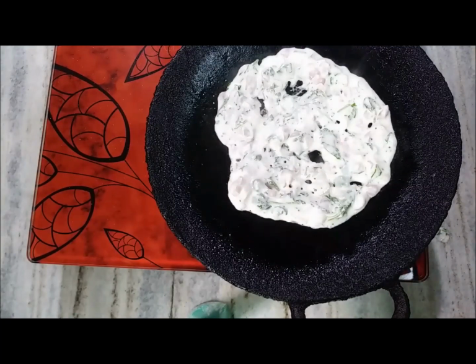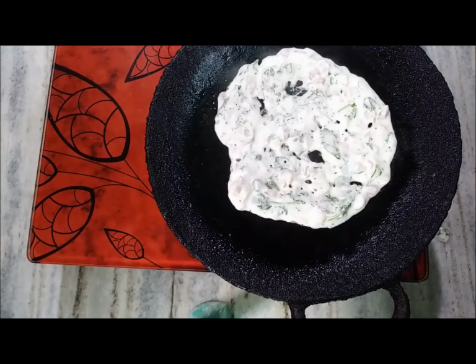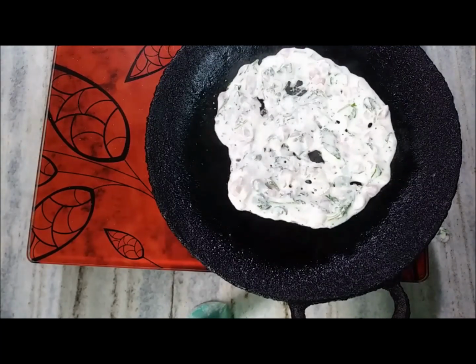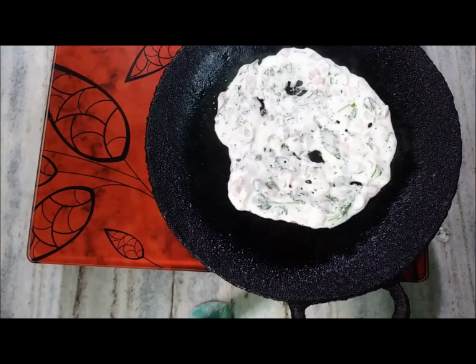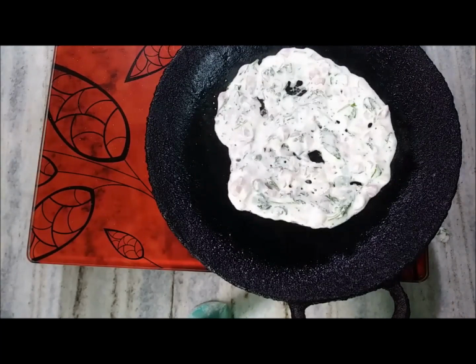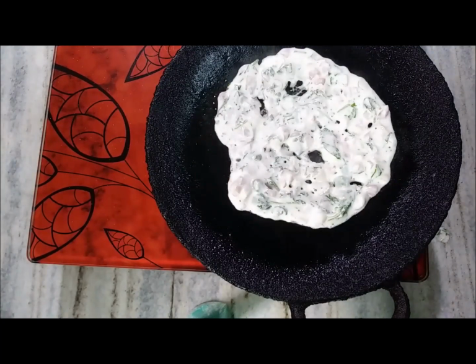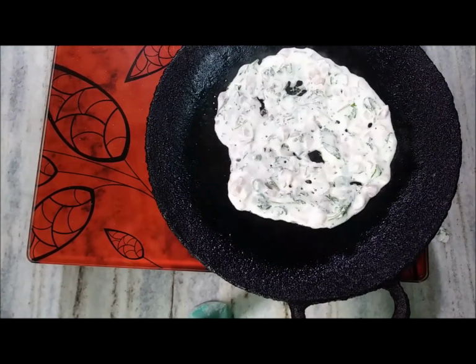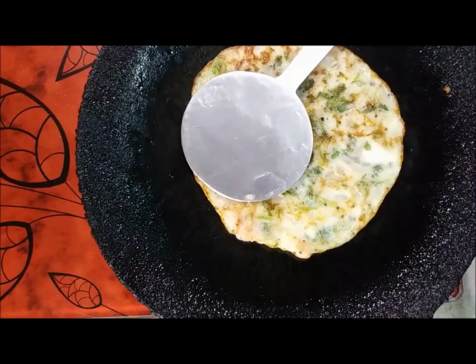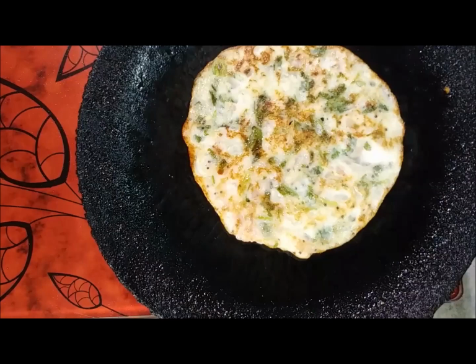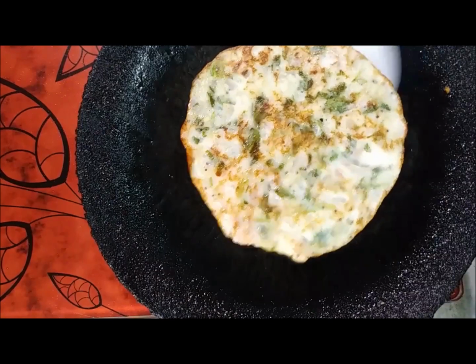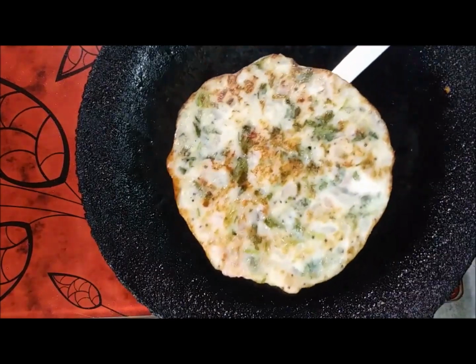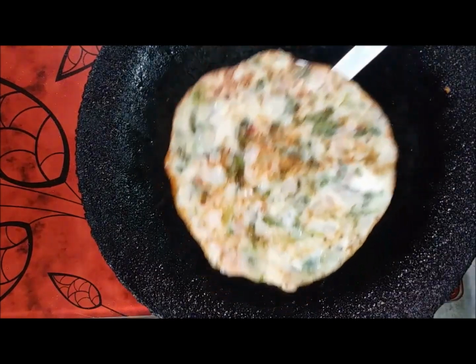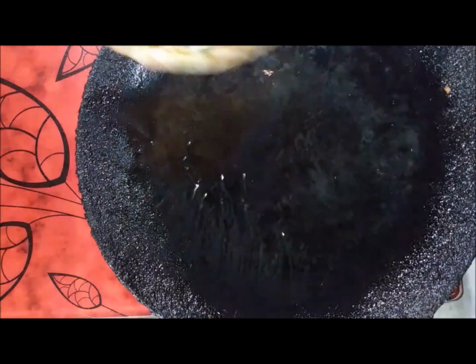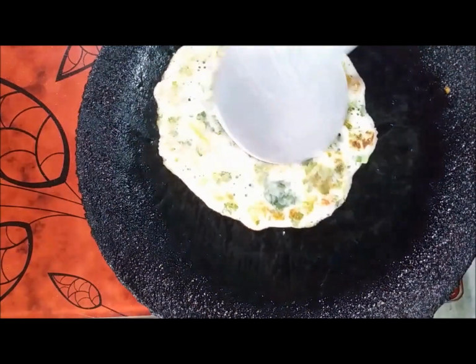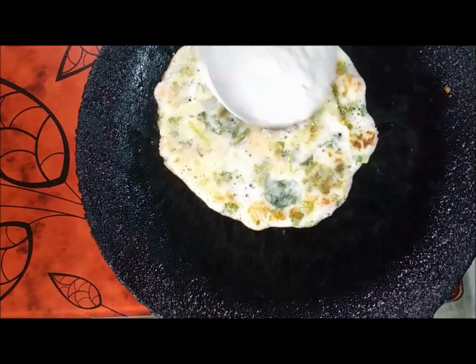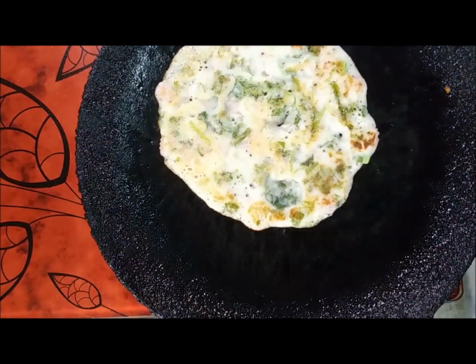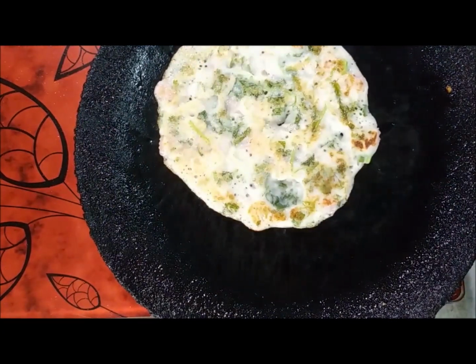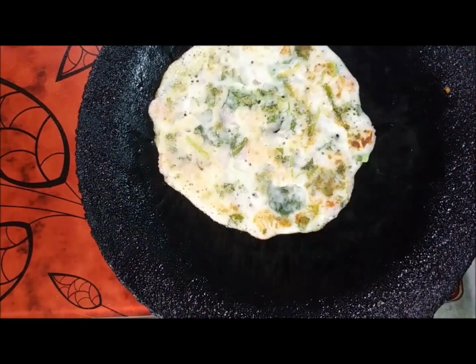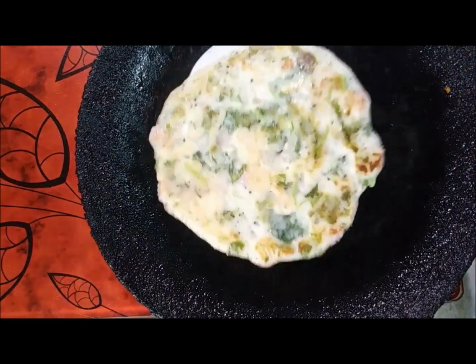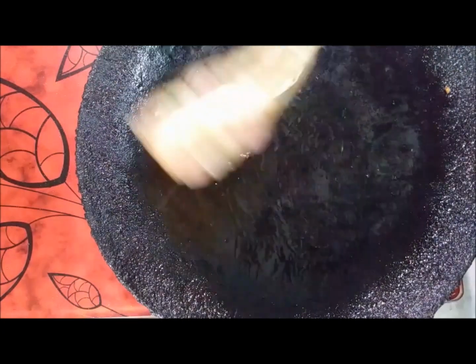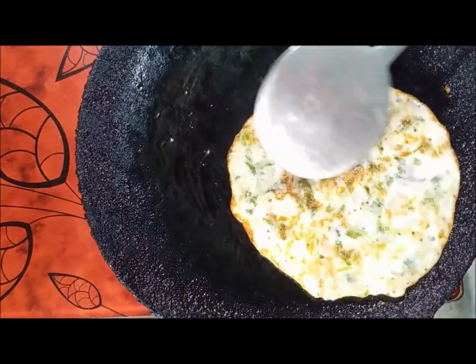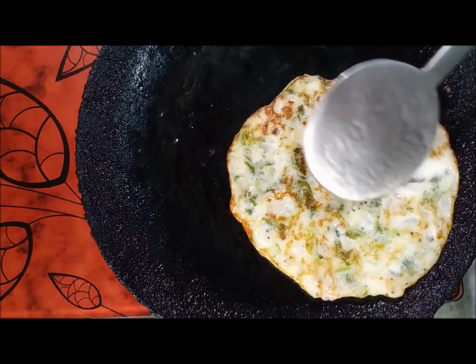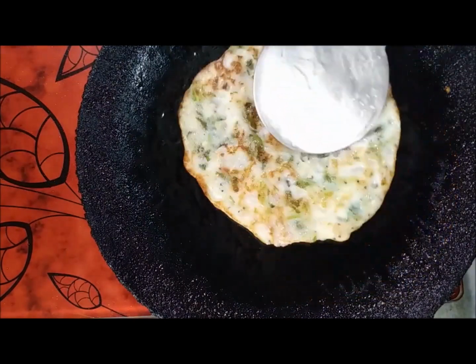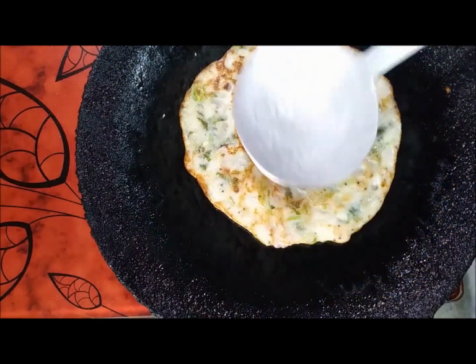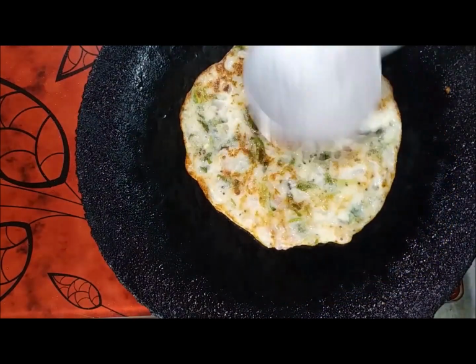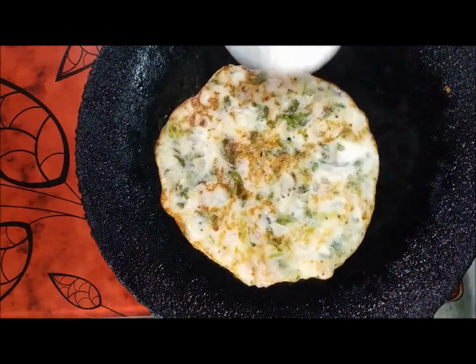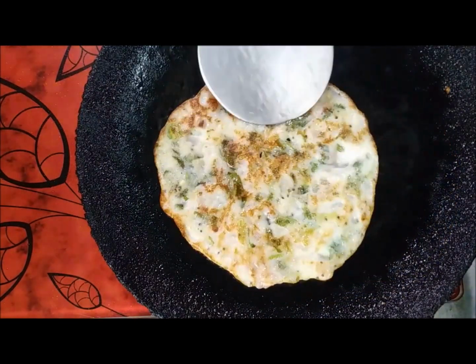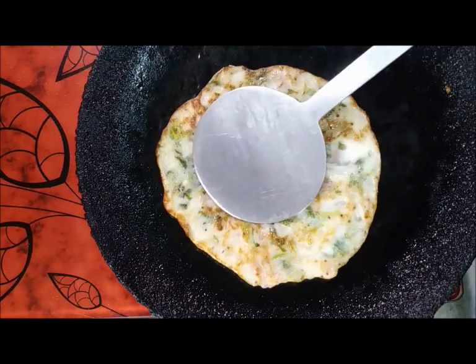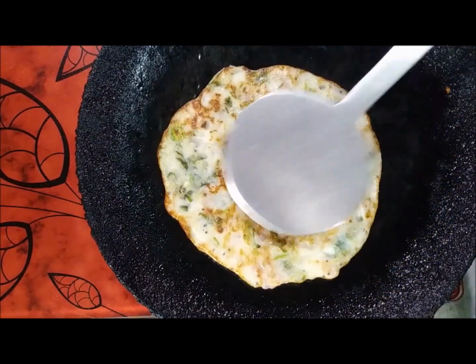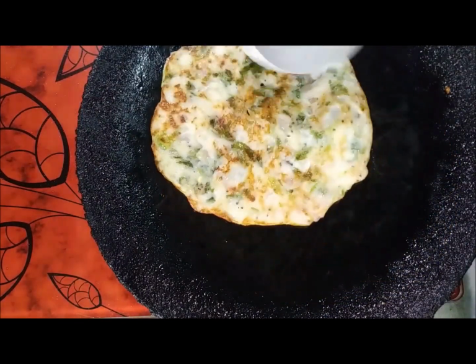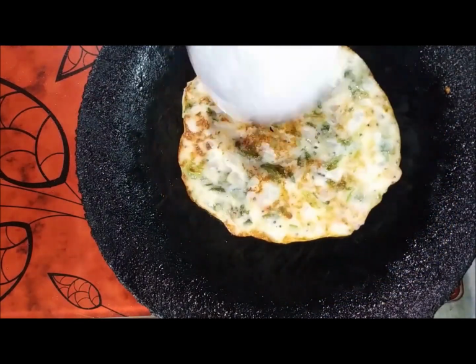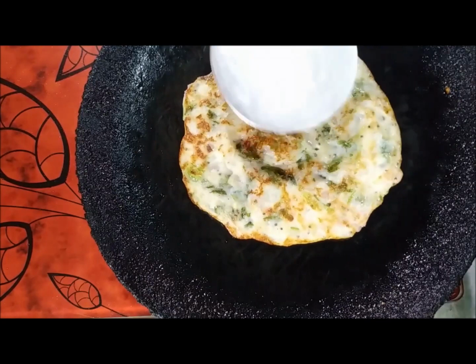I am going to mix this in a small amount of brown color. I will mix it mainly in a small size. Let's mix it in a small size. Then you can mix with a paste — a paste for paste.